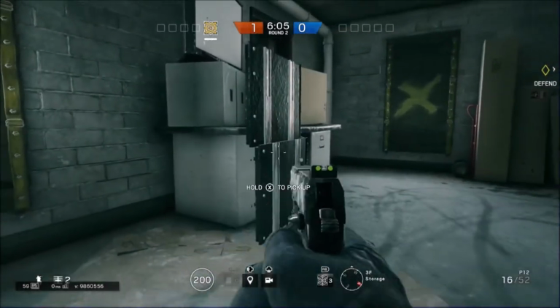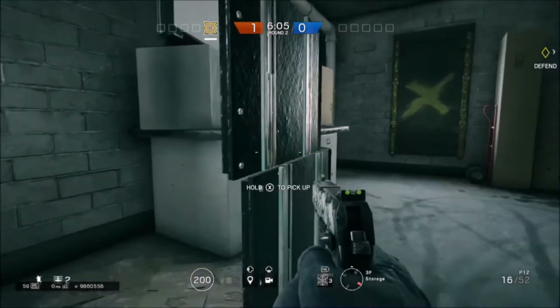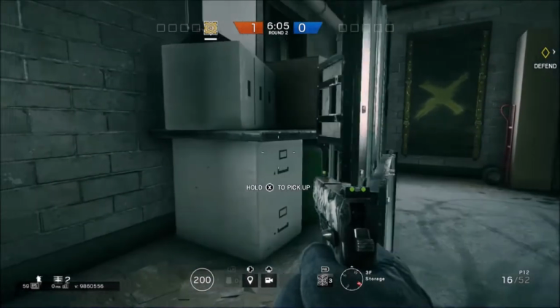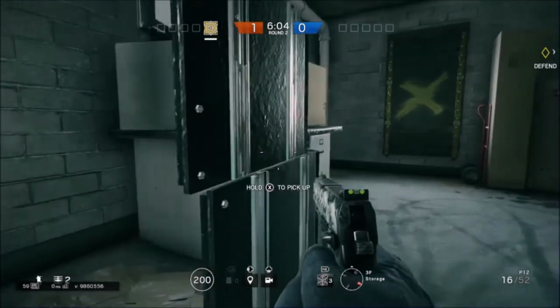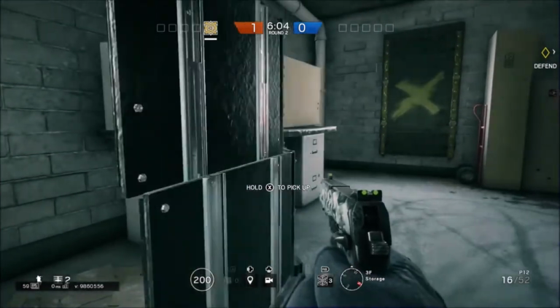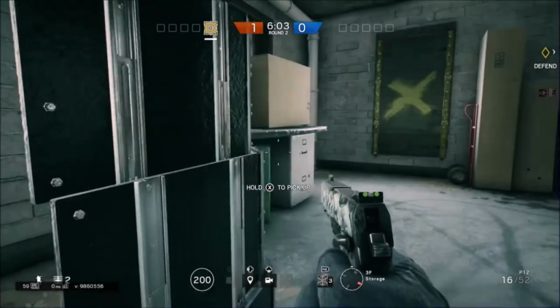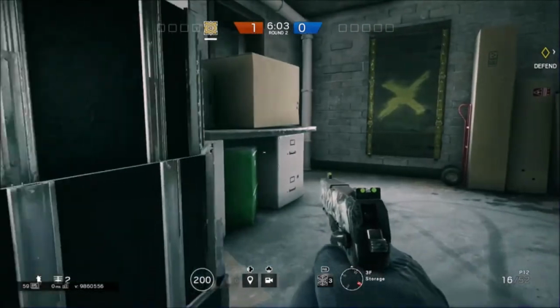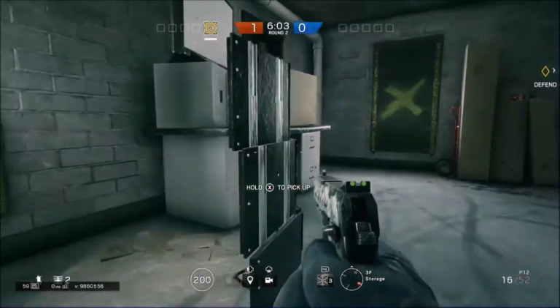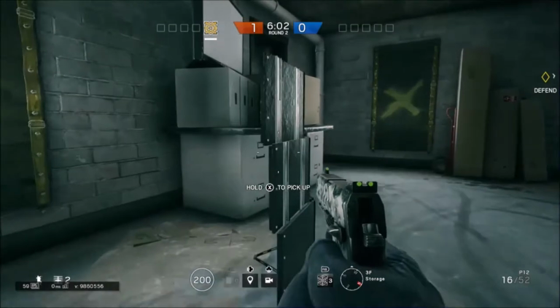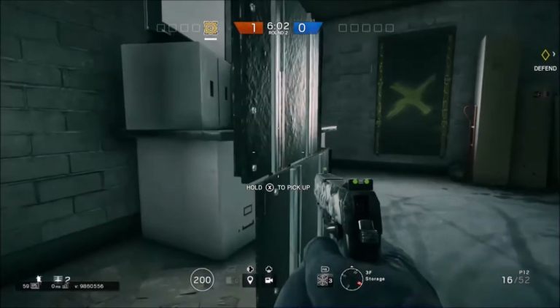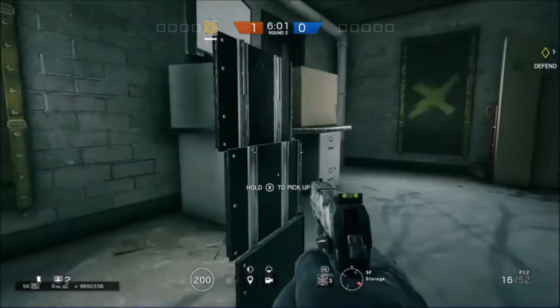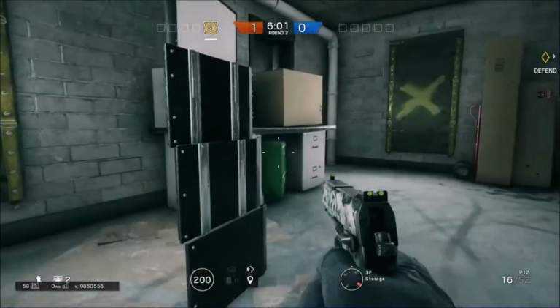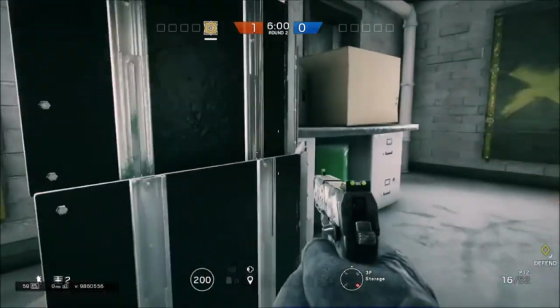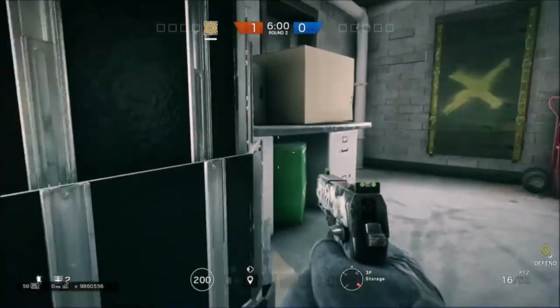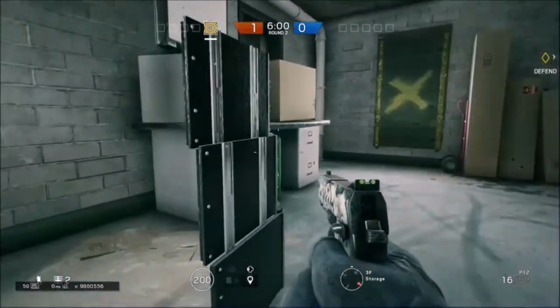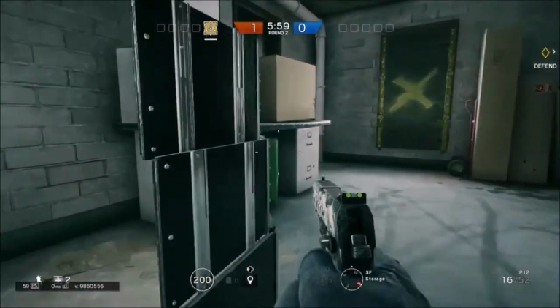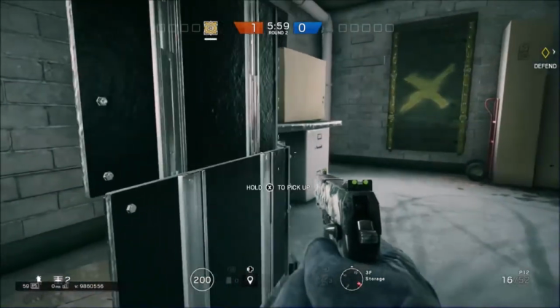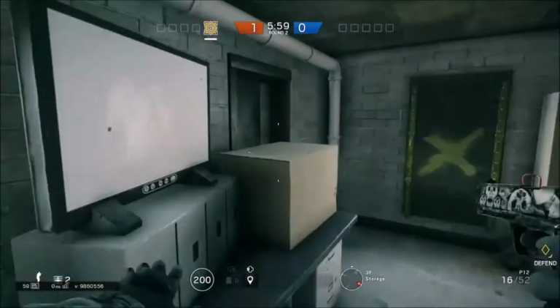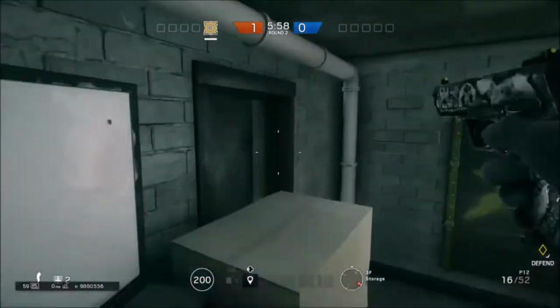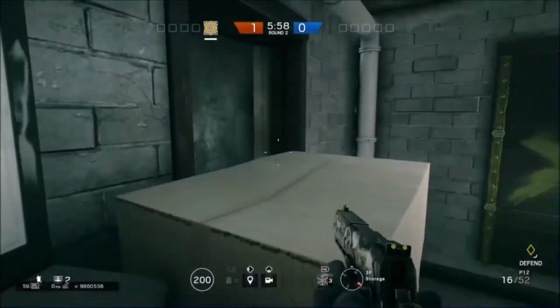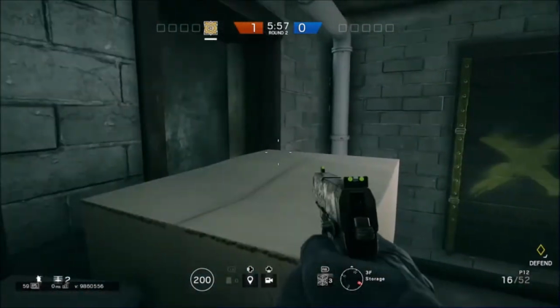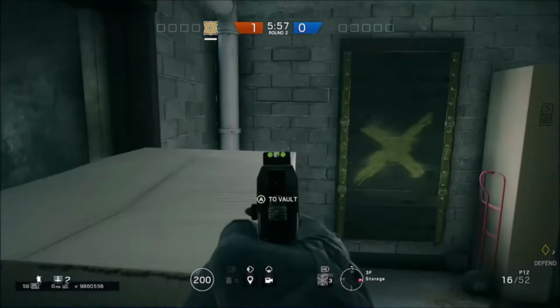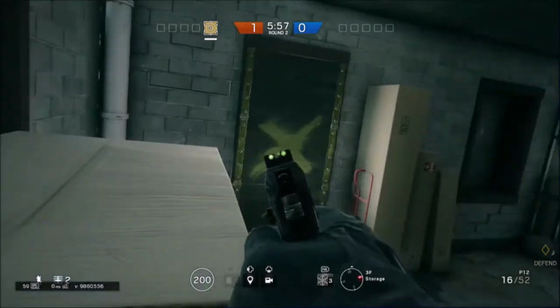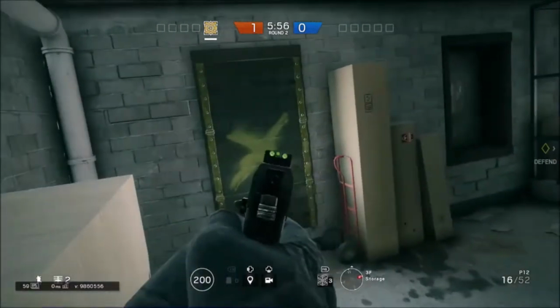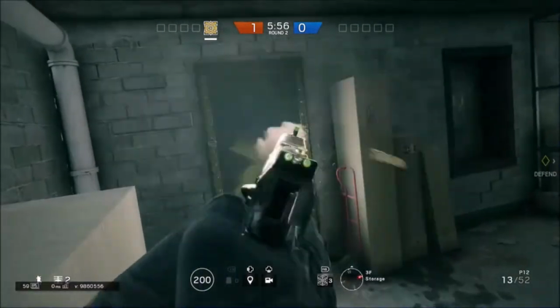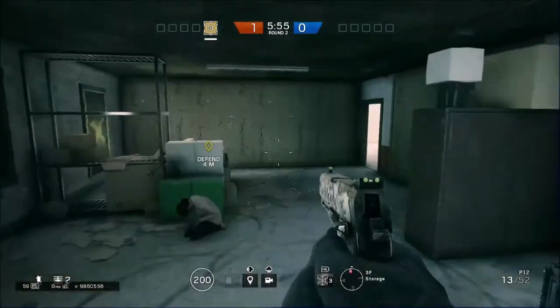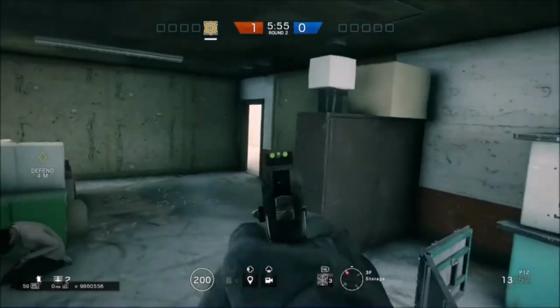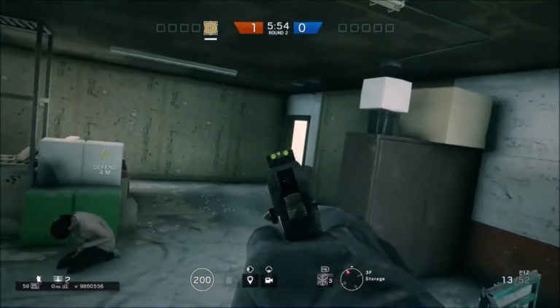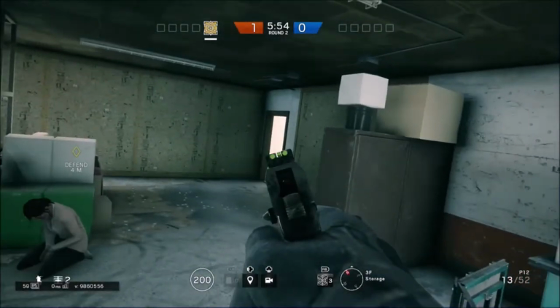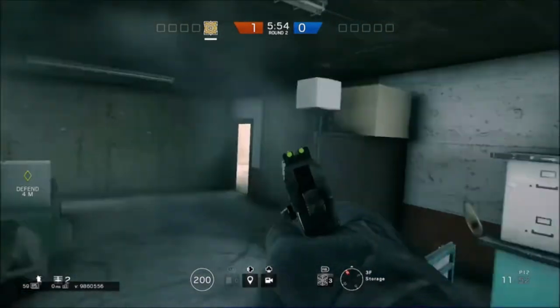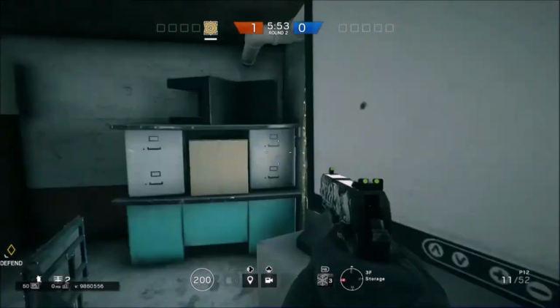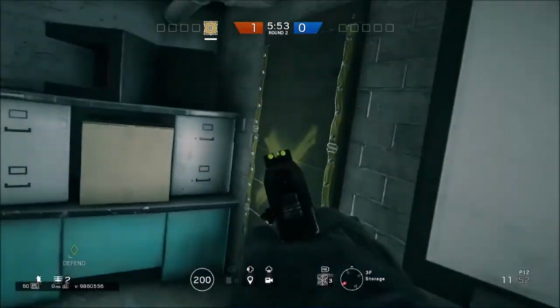This one is on the top floor — I didn't really find any spots for the floor below. You just place your shield here in the hostage room and vault over it. You get eyes on that window, eyes on the door, and eyes on the other window.